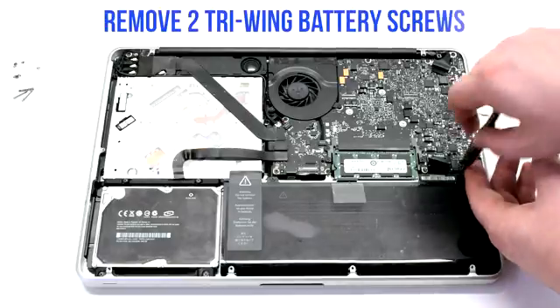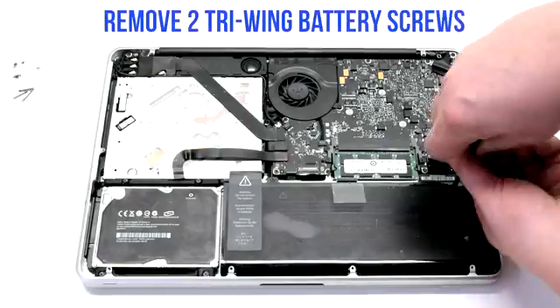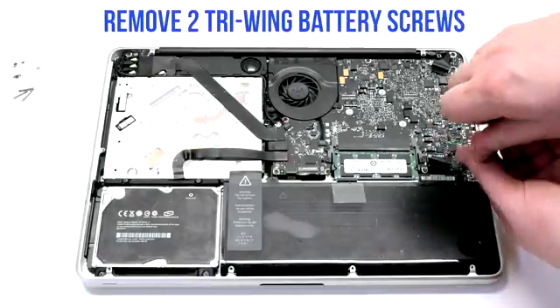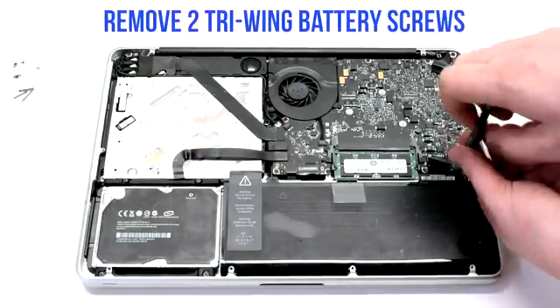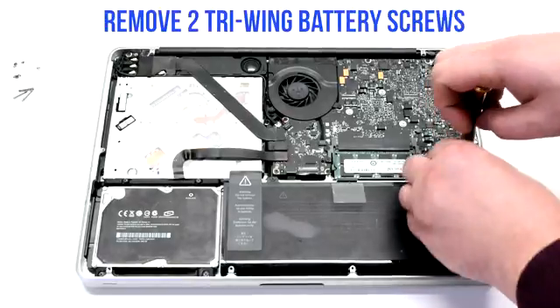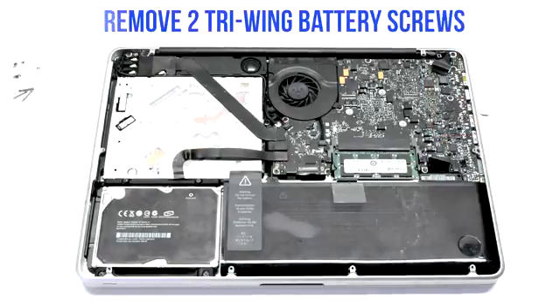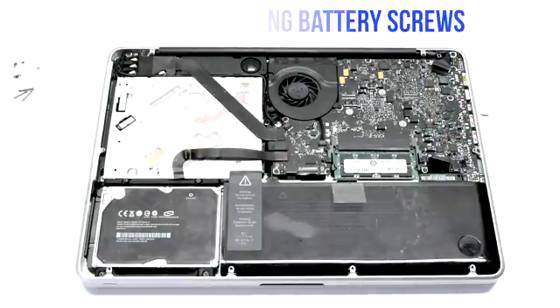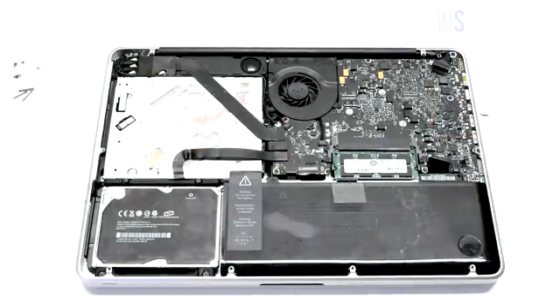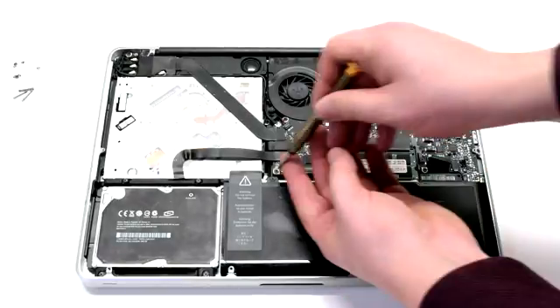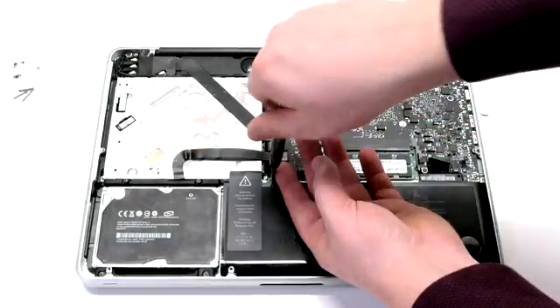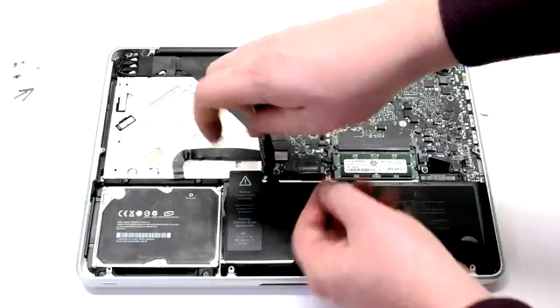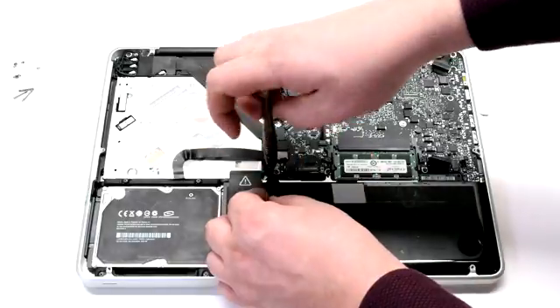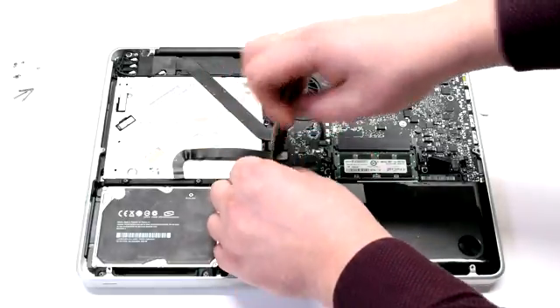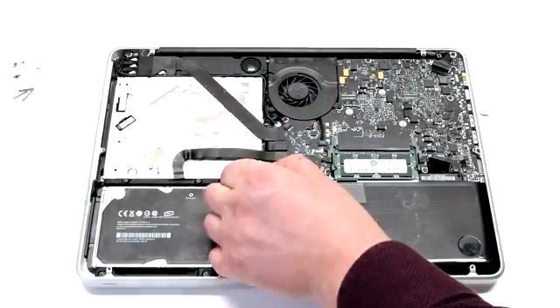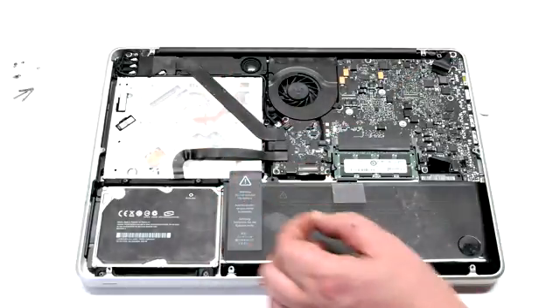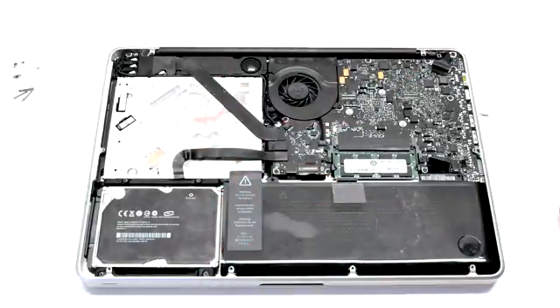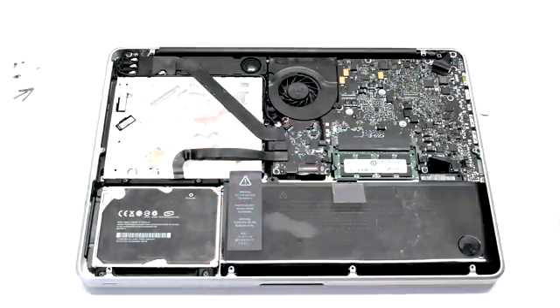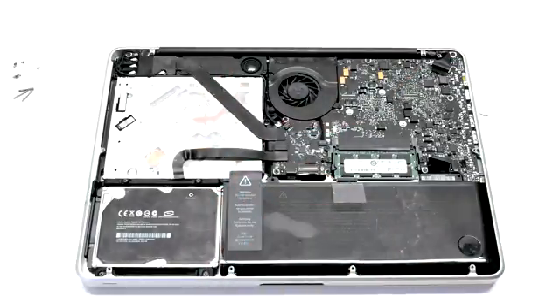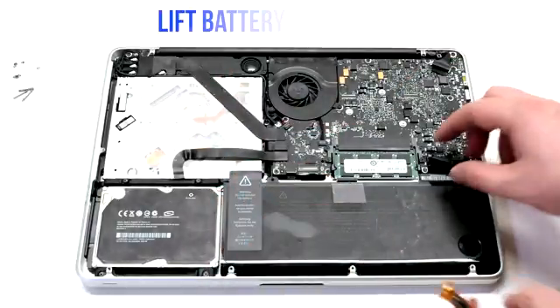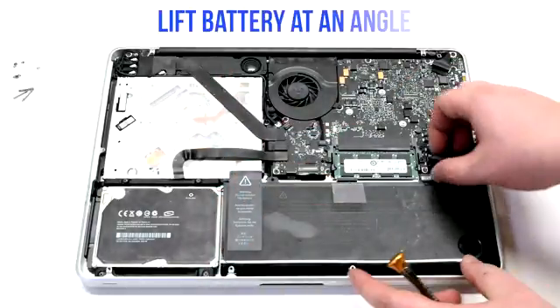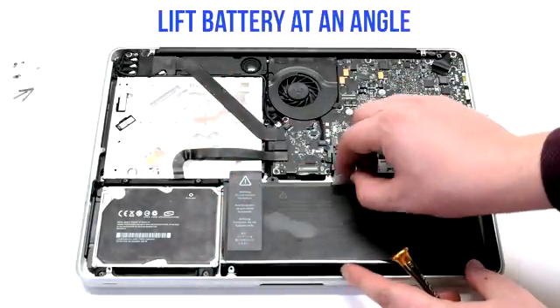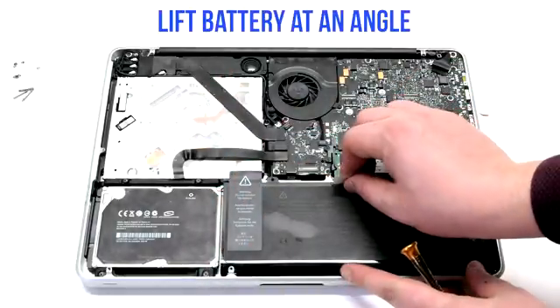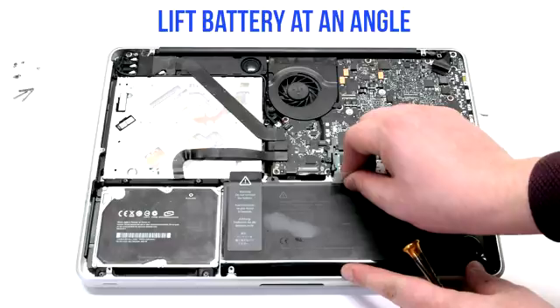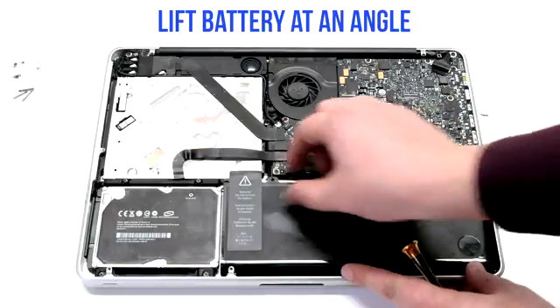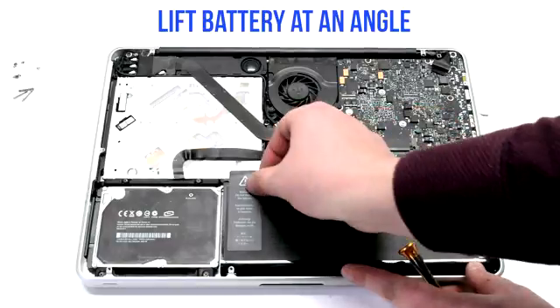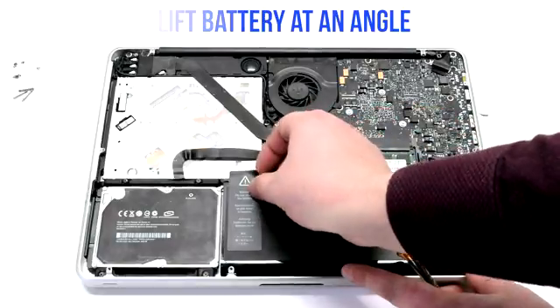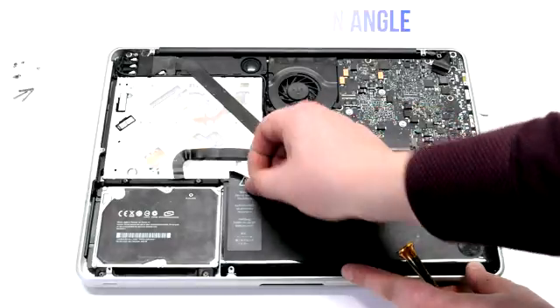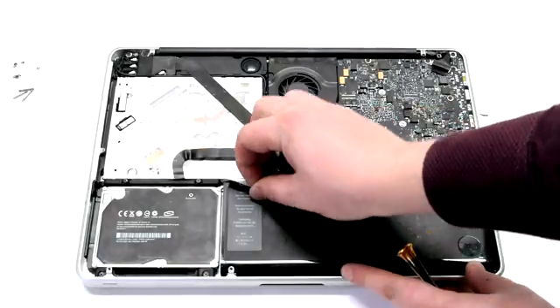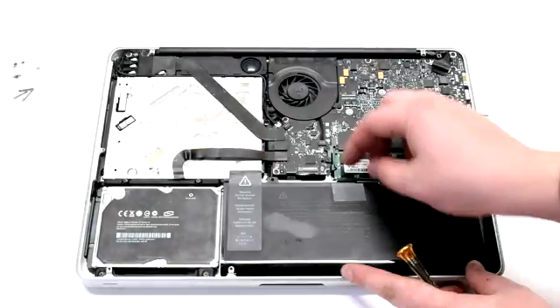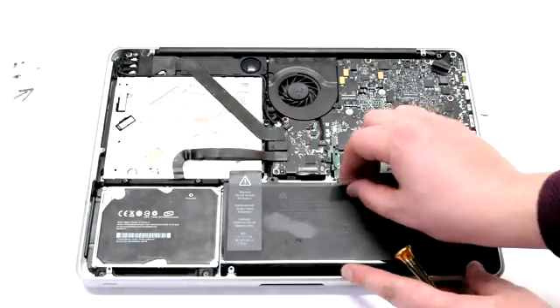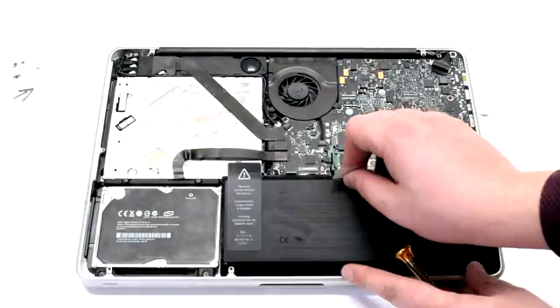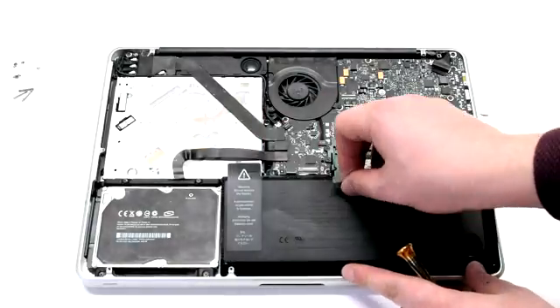Remove the two tri-wing battery screws. The one on the right is the long one and the one on the left is short. Lift the battery up at an angle. Peel back the tape near the DVD drive.